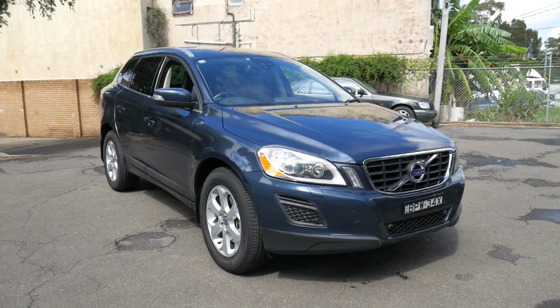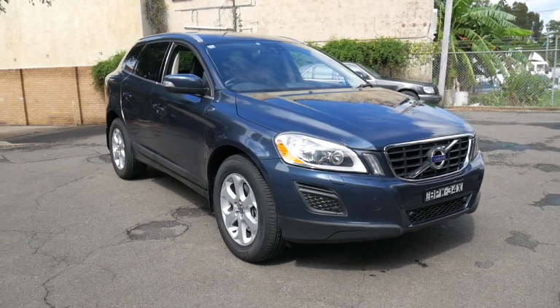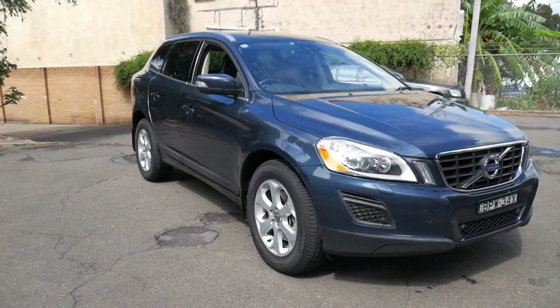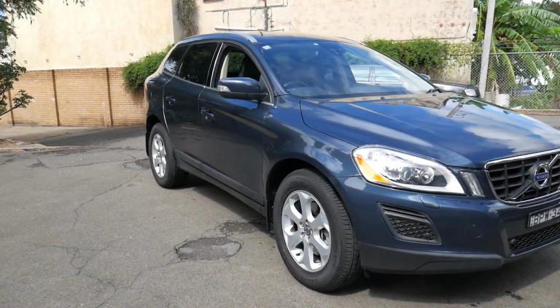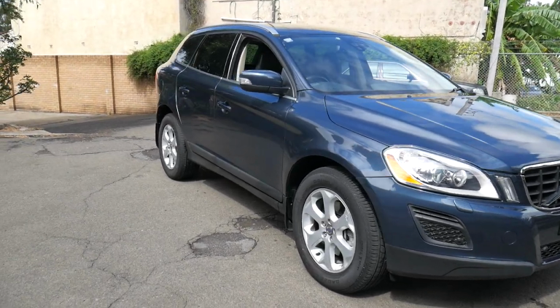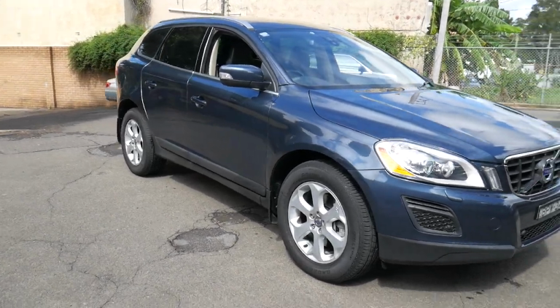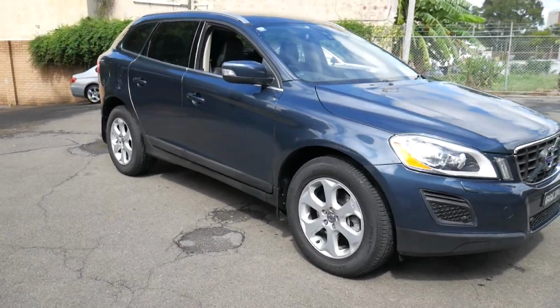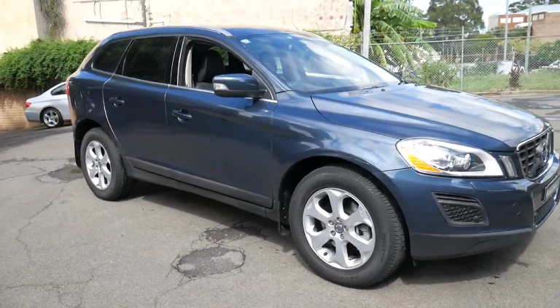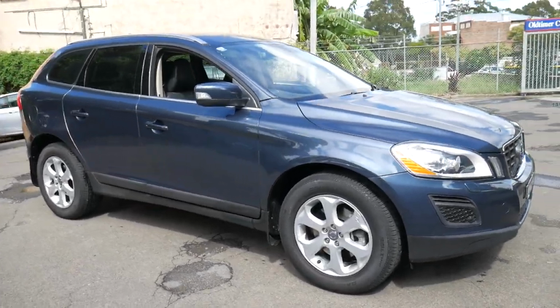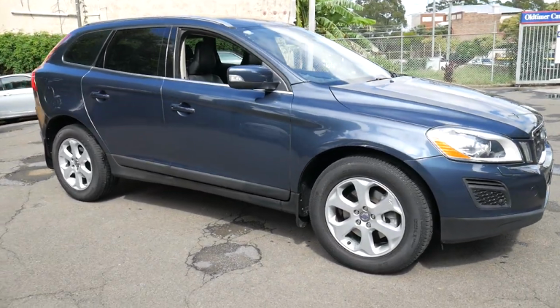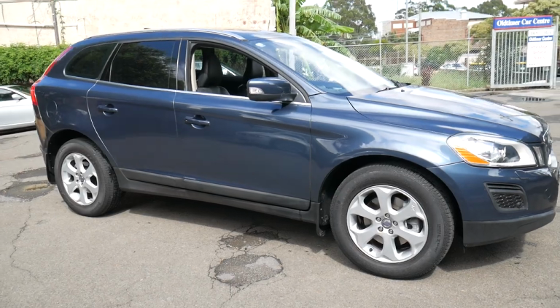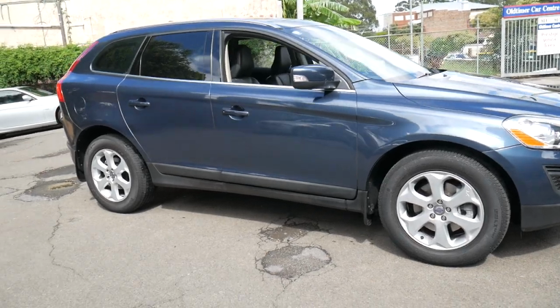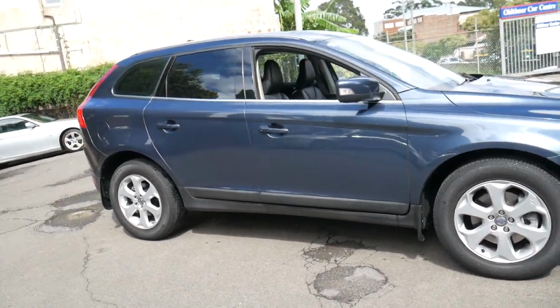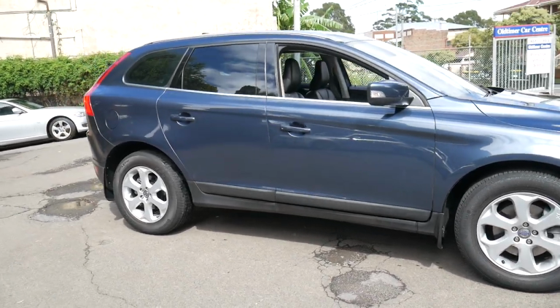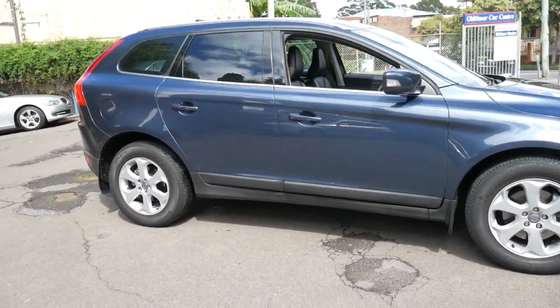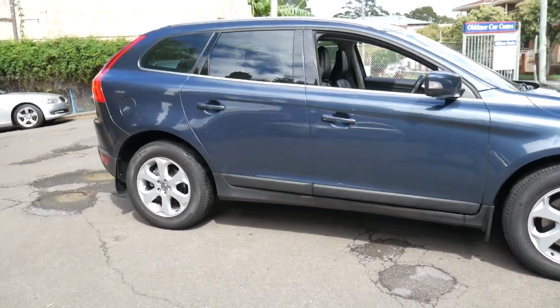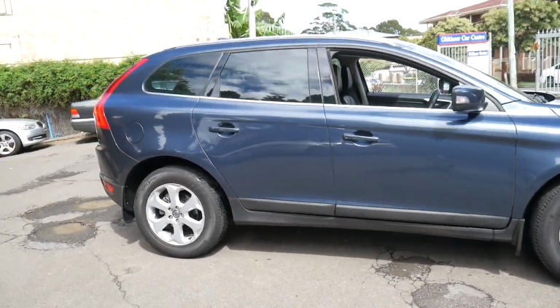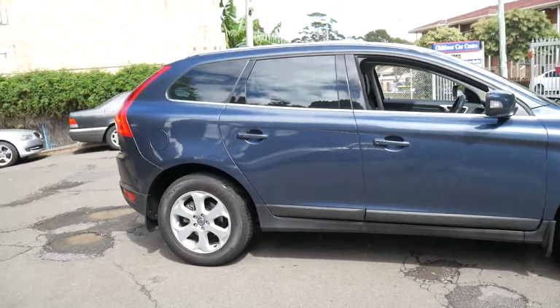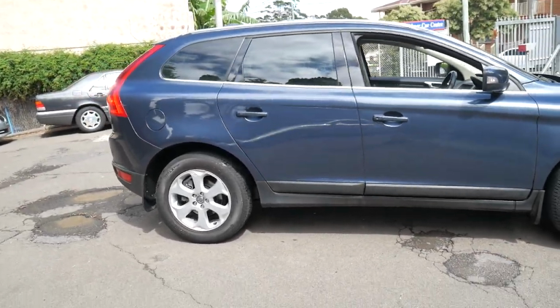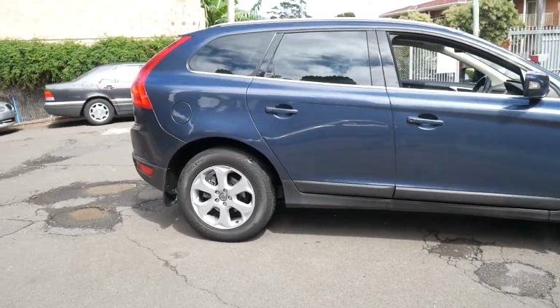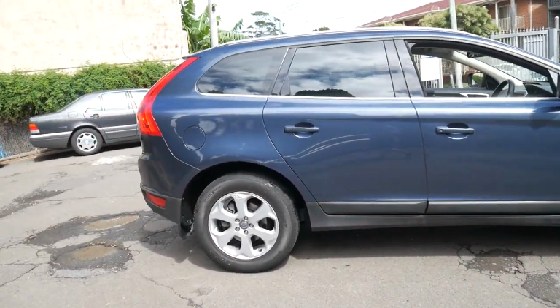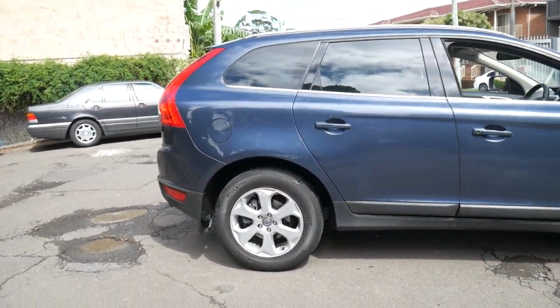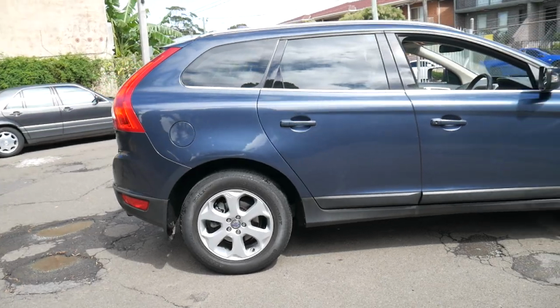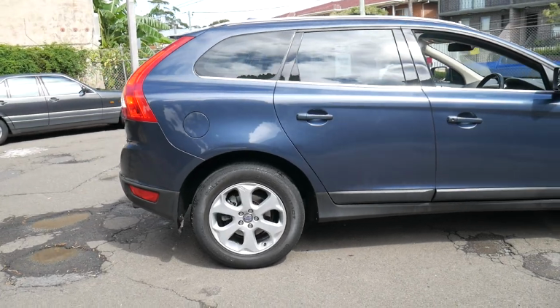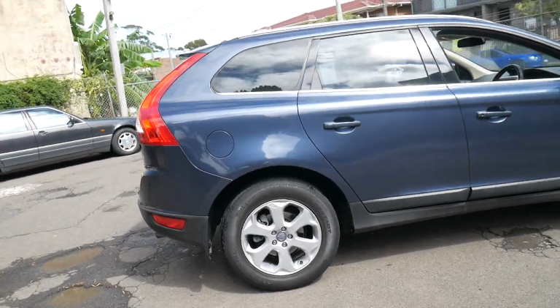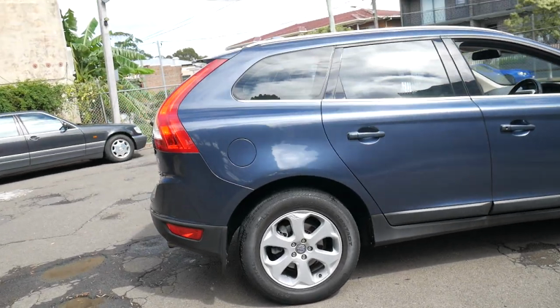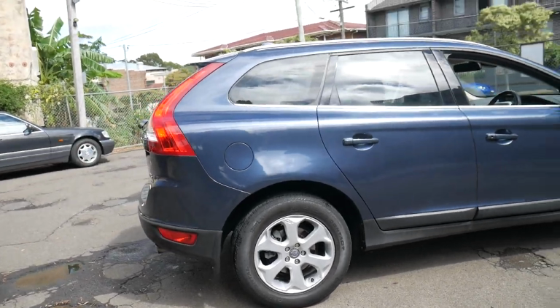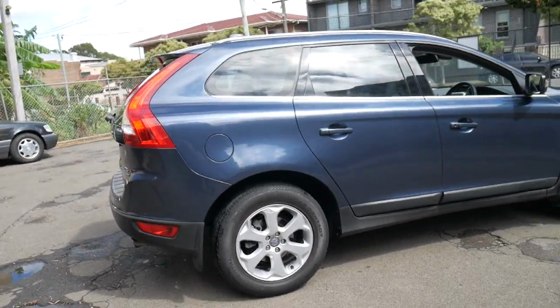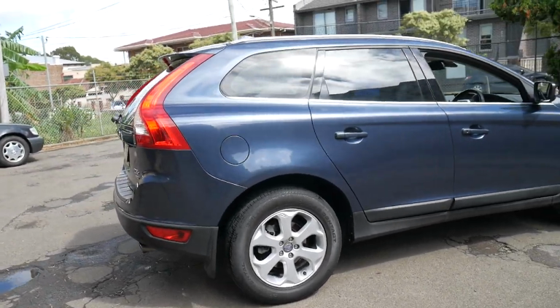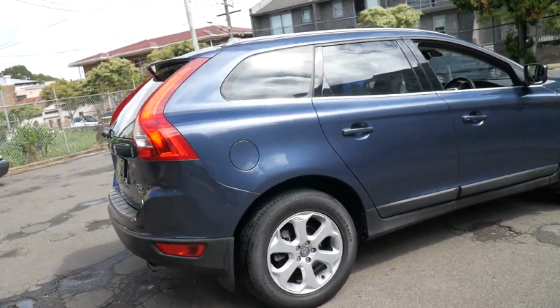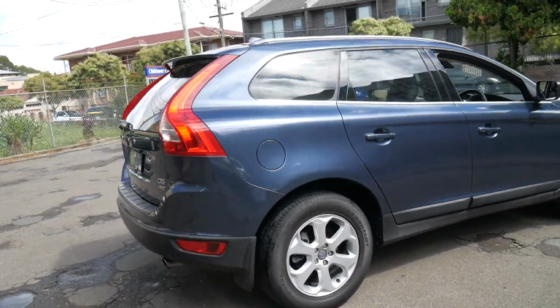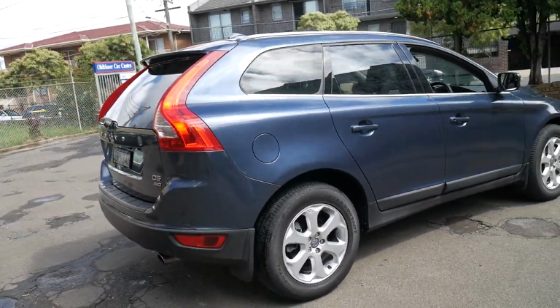Welcome to the Old Timer Centre. We're going to be talking to you about this 2010 Volvo XC60. It's a D5, which gives it the diesel 5-cylinder motor, and it's an all-wheel drive.